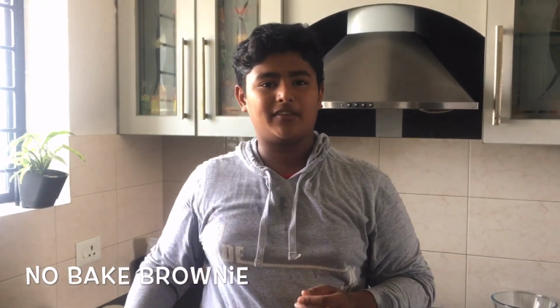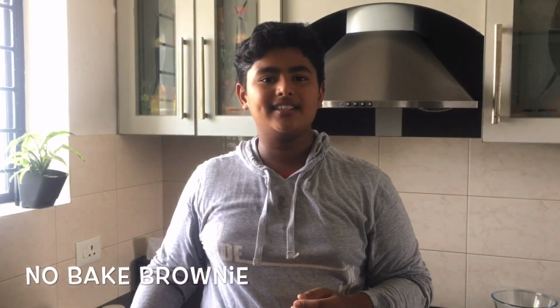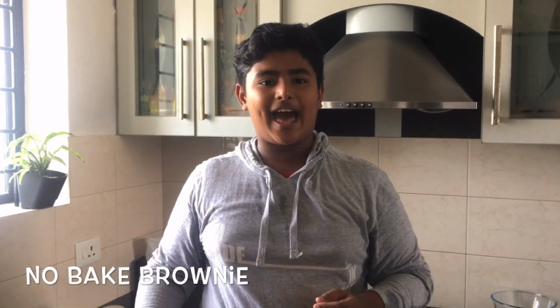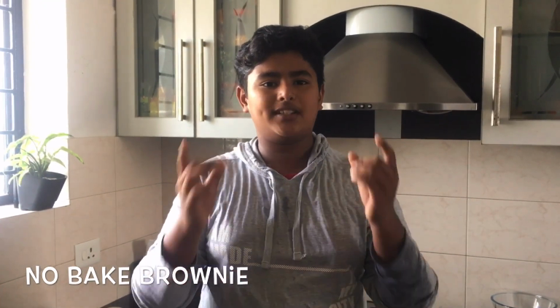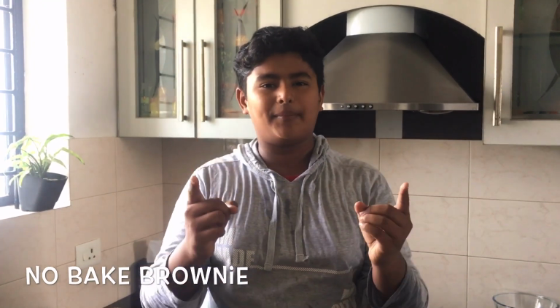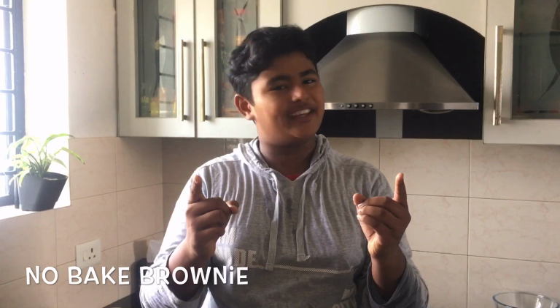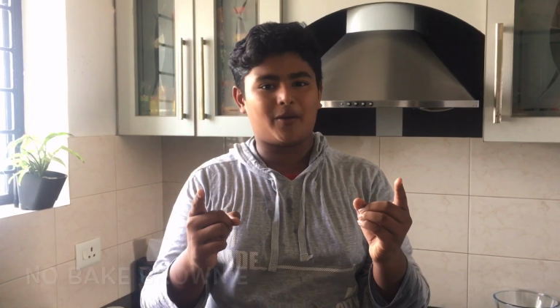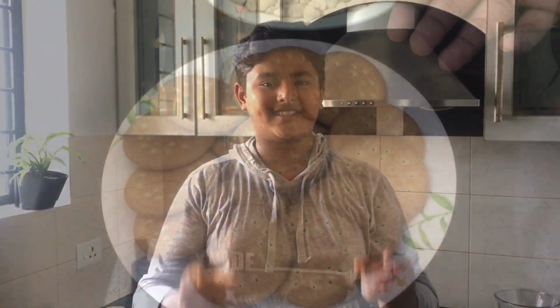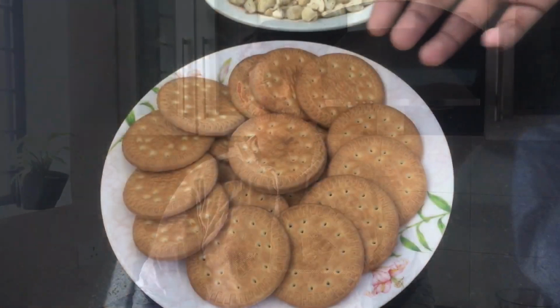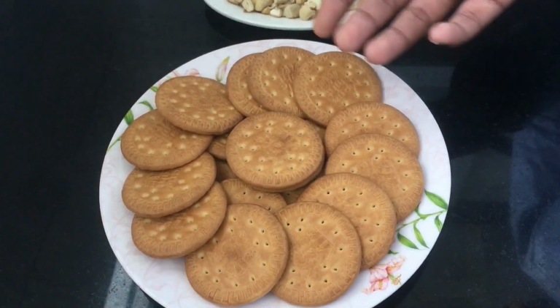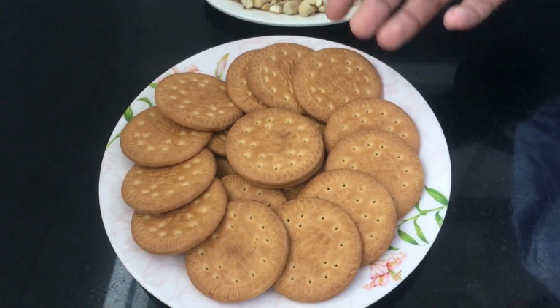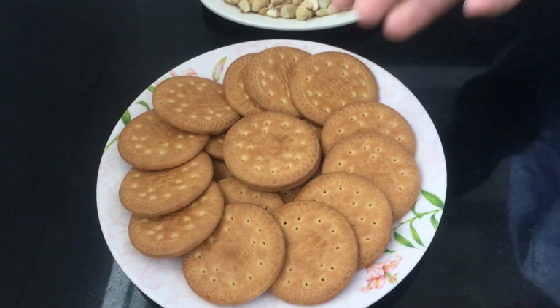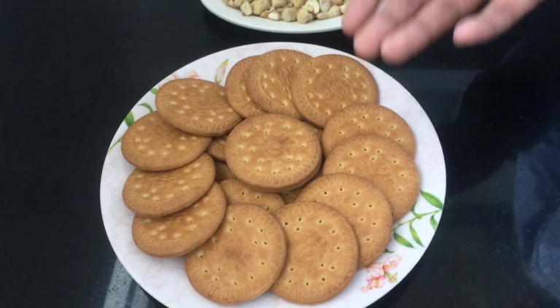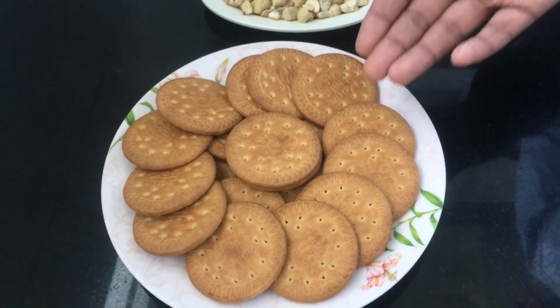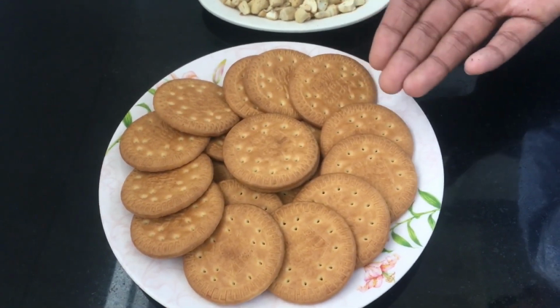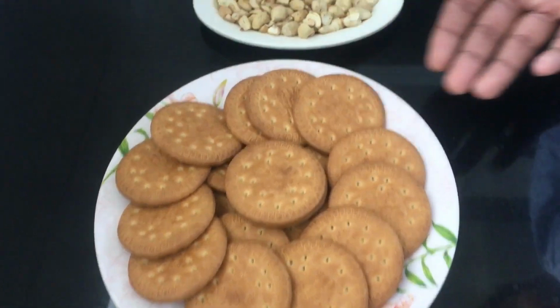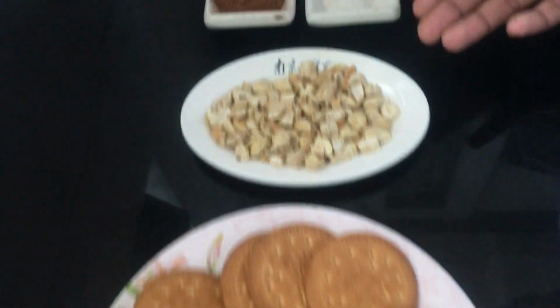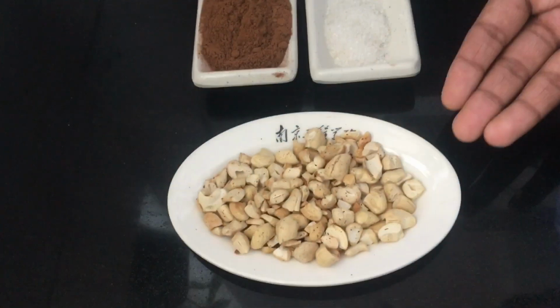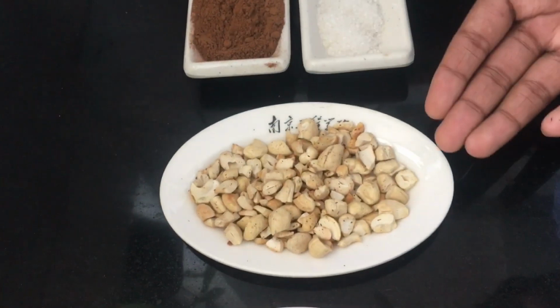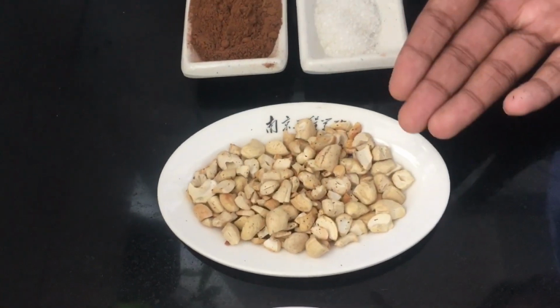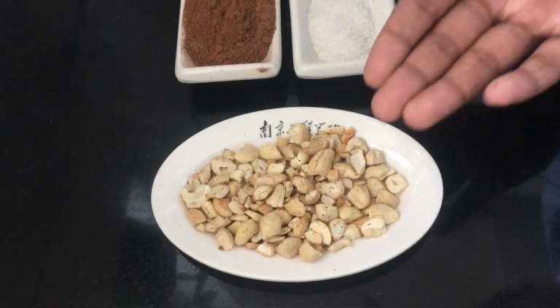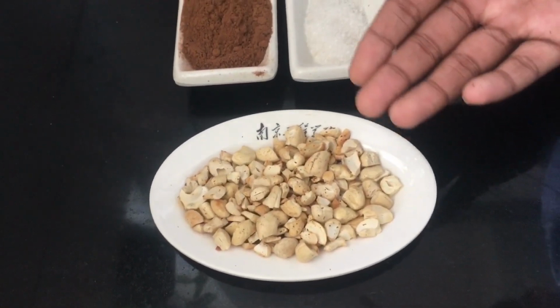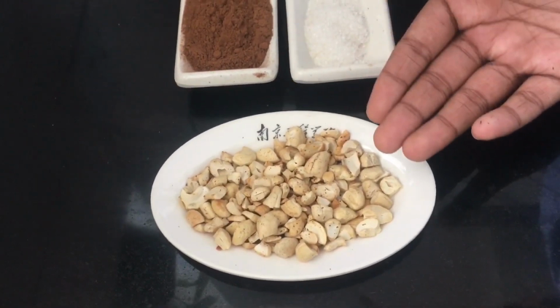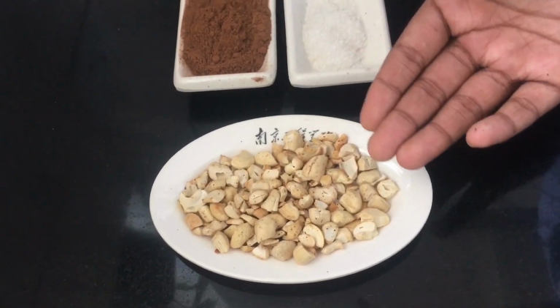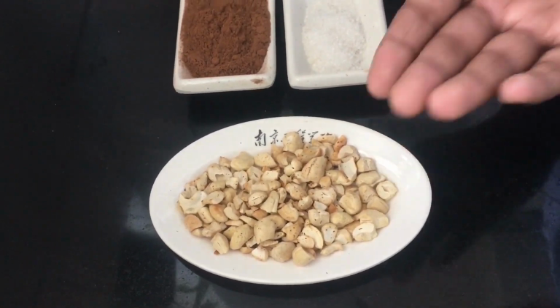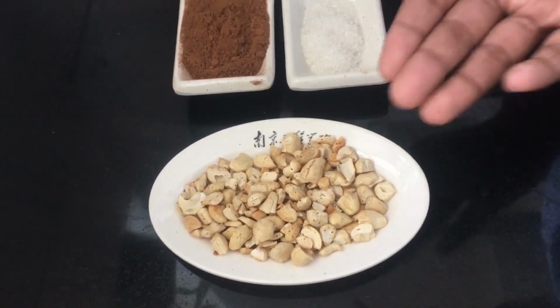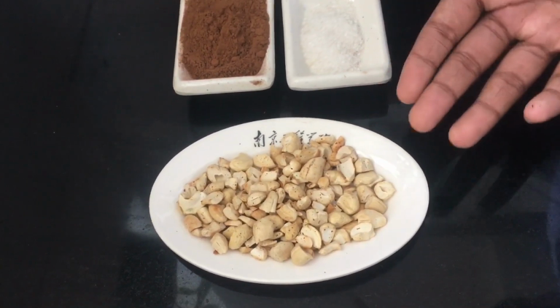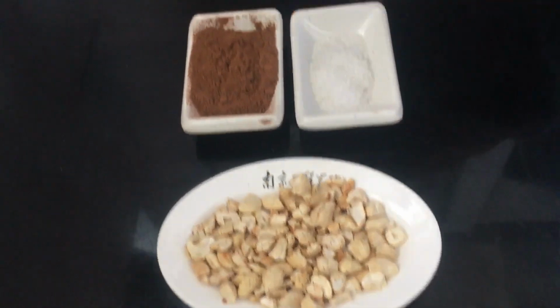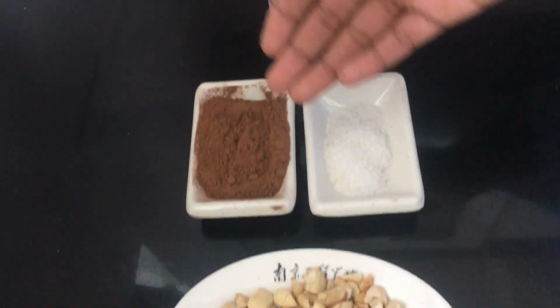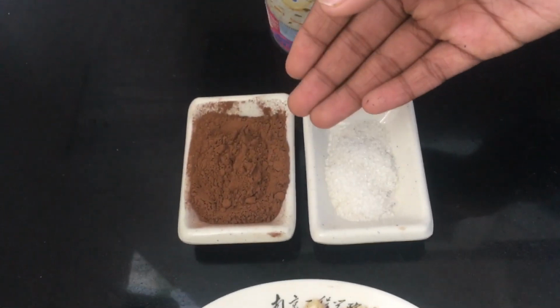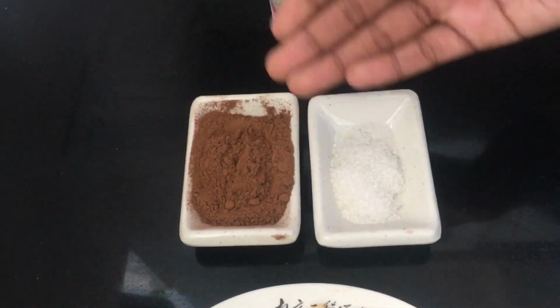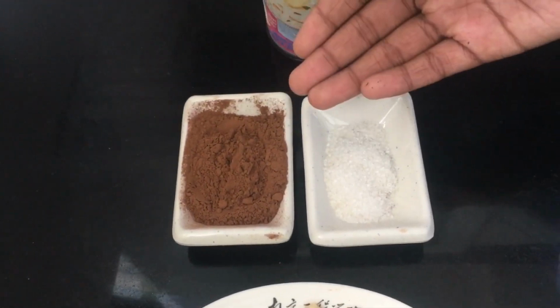The ingredients are 20 to 25 Marie biscuits, roasted and chopped cashew nuts. If you don't have cashew nuts you can use almond or hazelnut, and three tablespoons of cocoa powder.